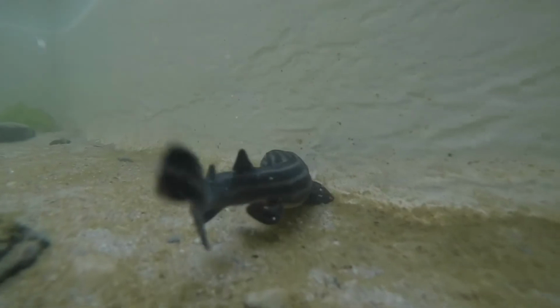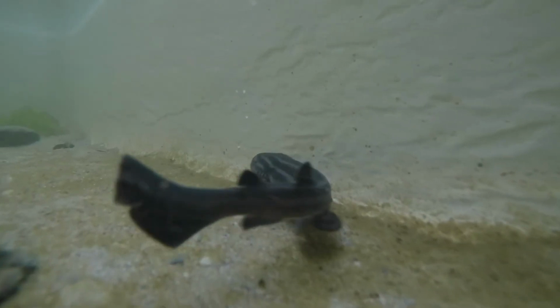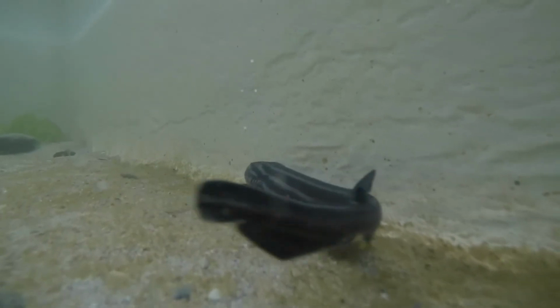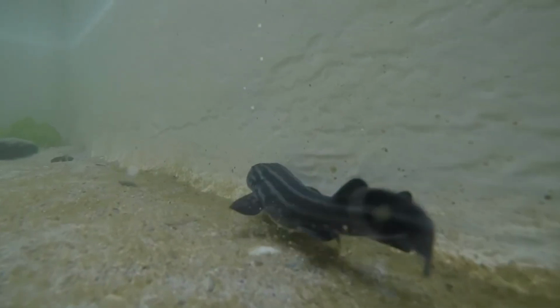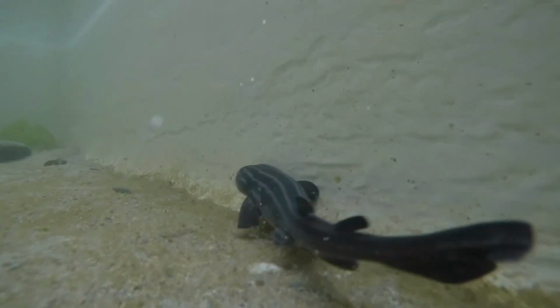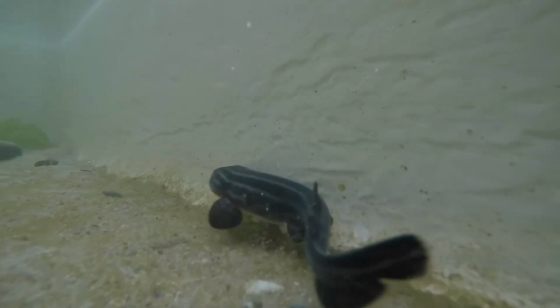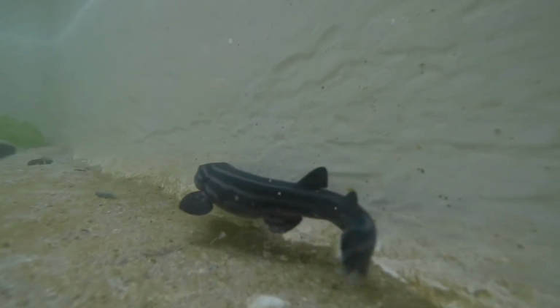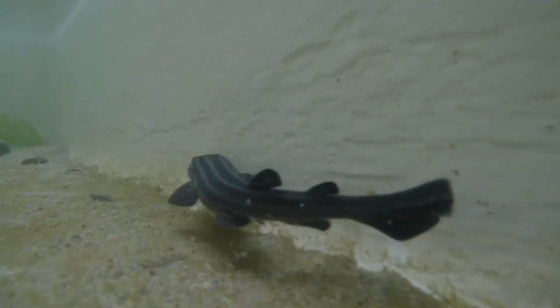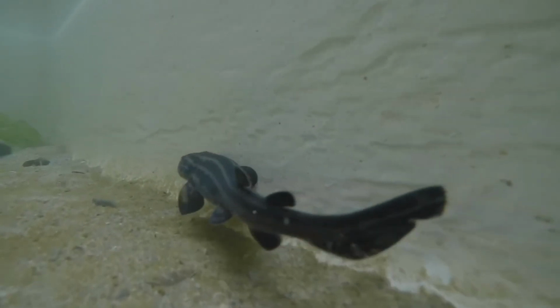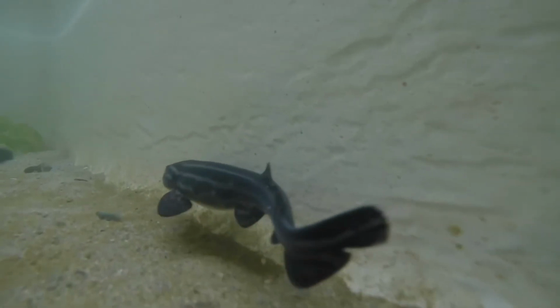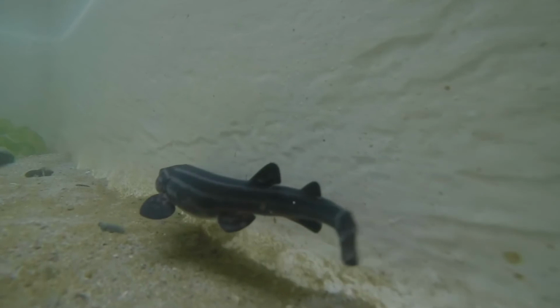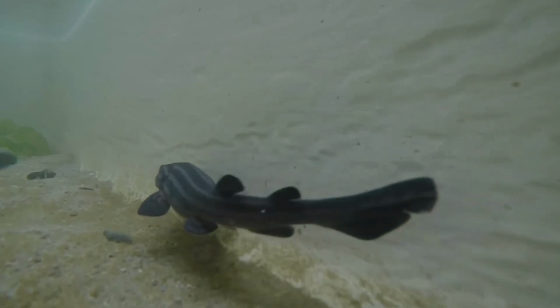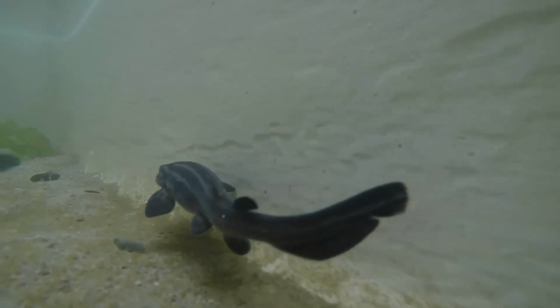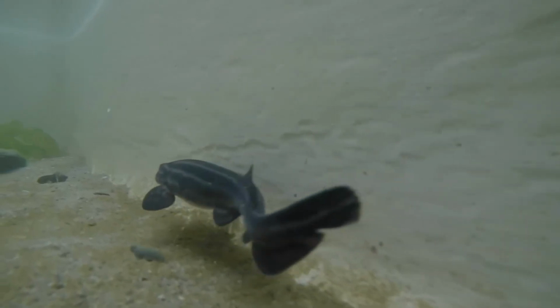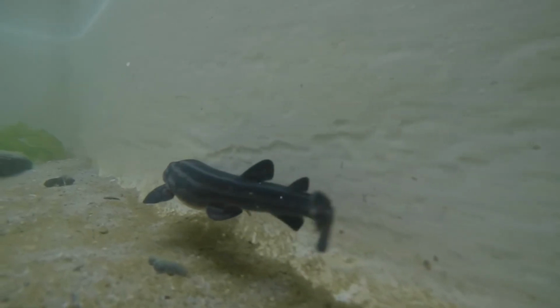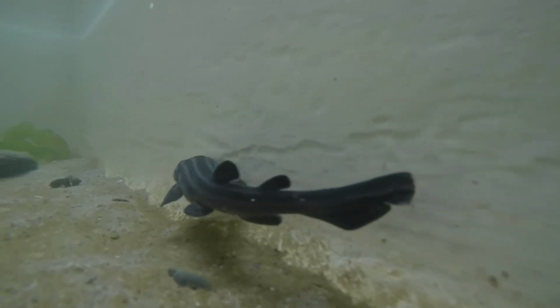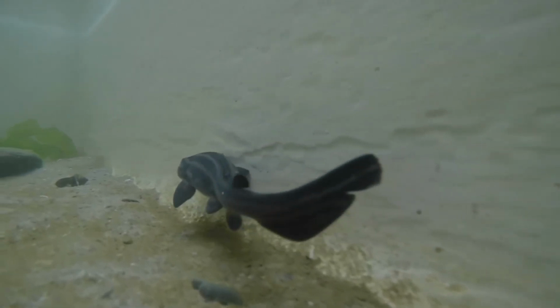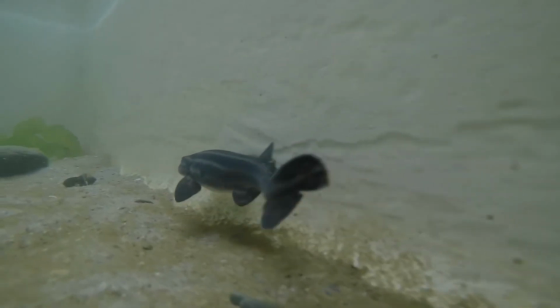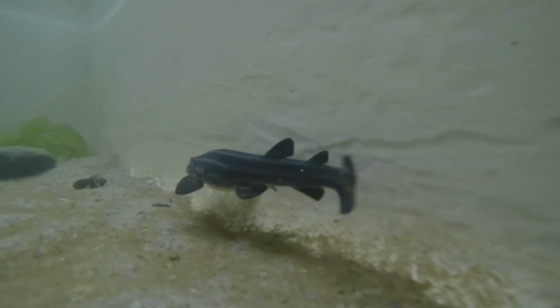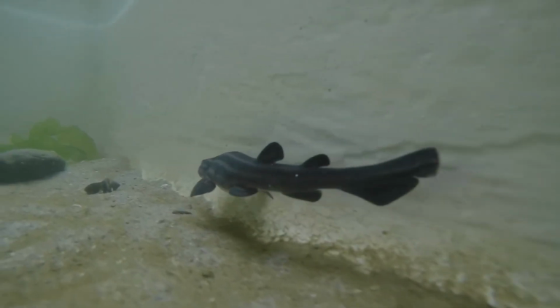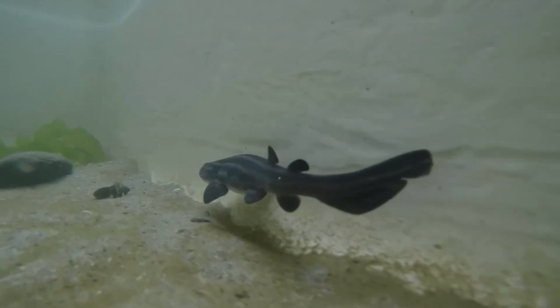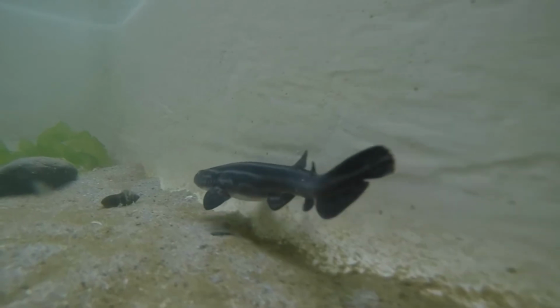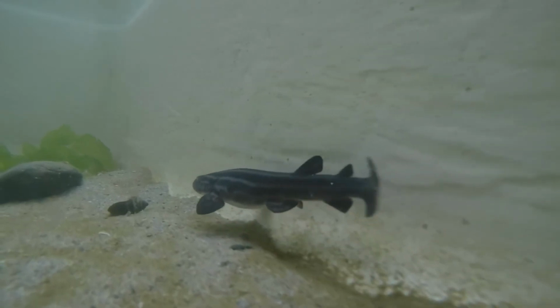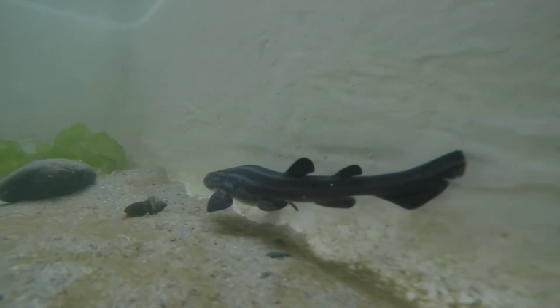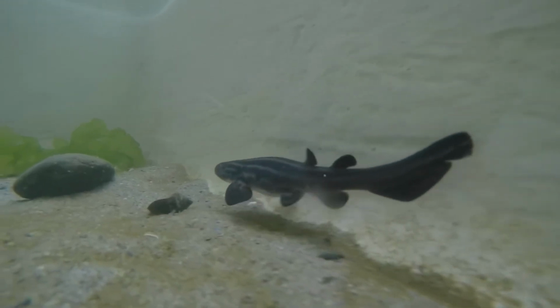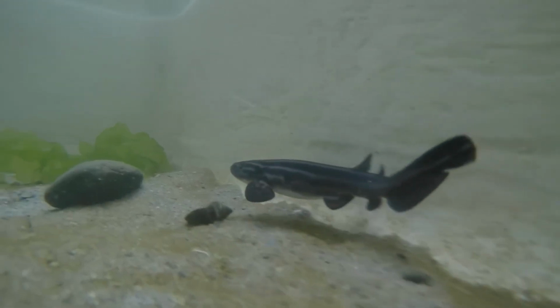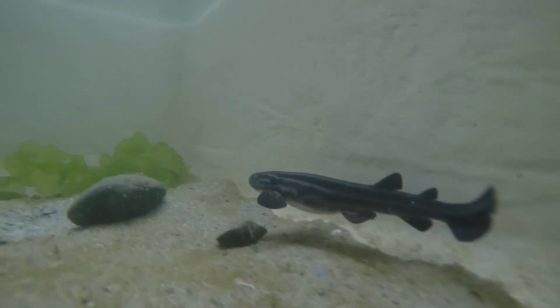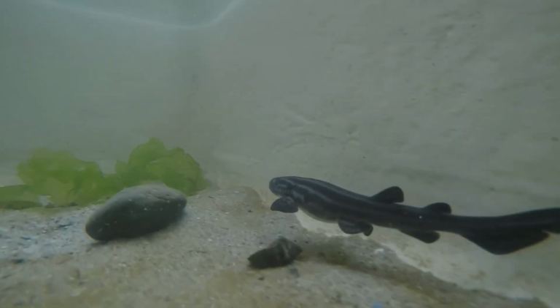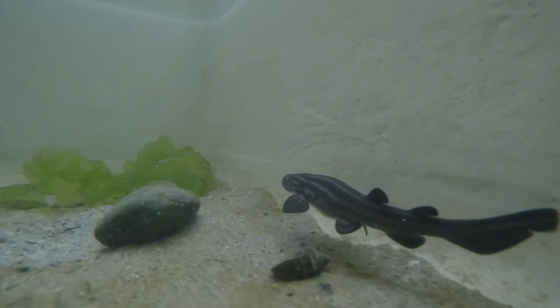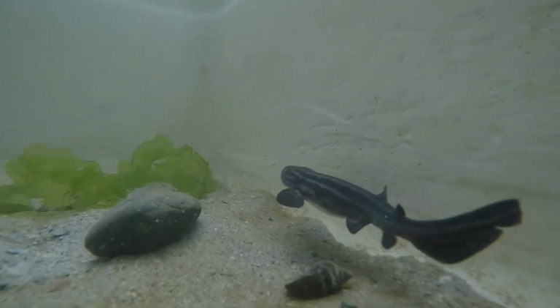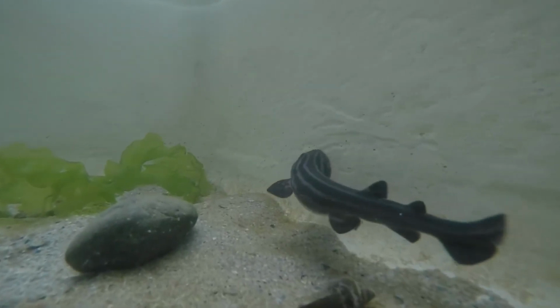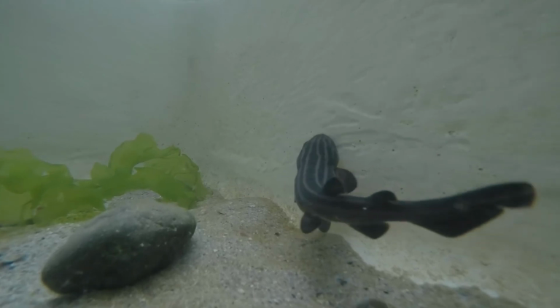This is a two-month-old pyjama shark that we have here in the lab. They are about 14 to 15 centimeters when they're born and grow to about 1.2 meters. They got their name because of the black stripes that run along their body, resembling pyjama pants.